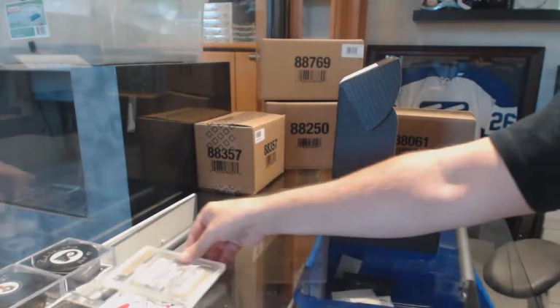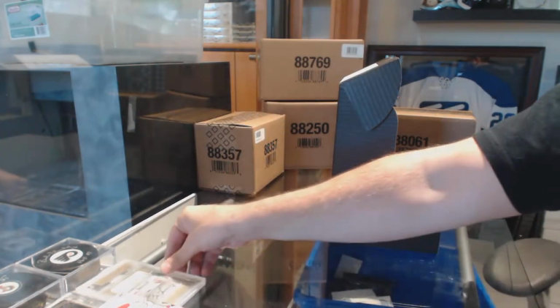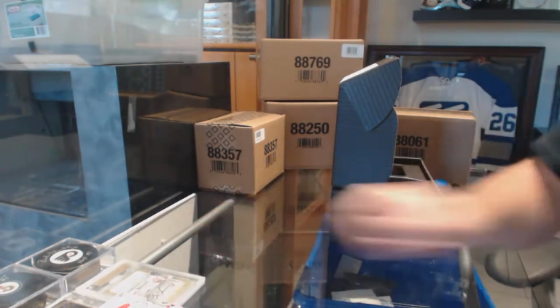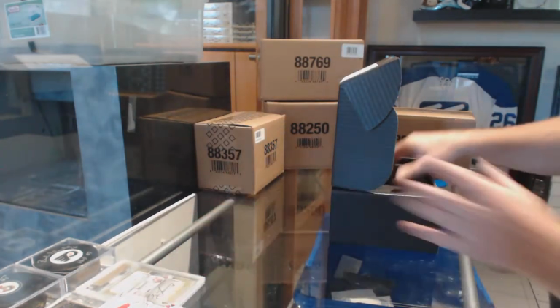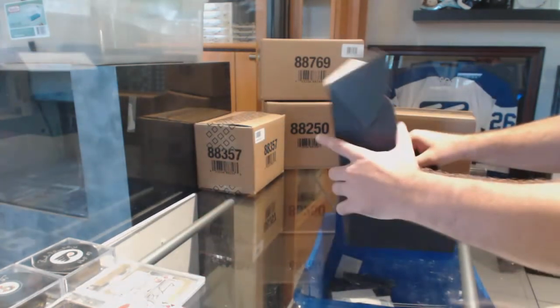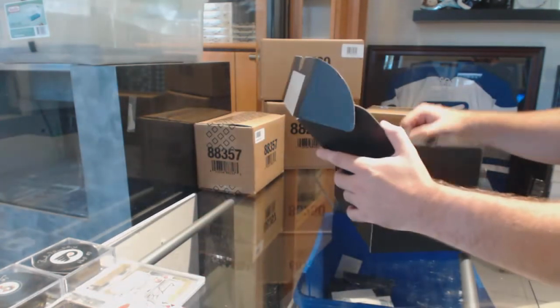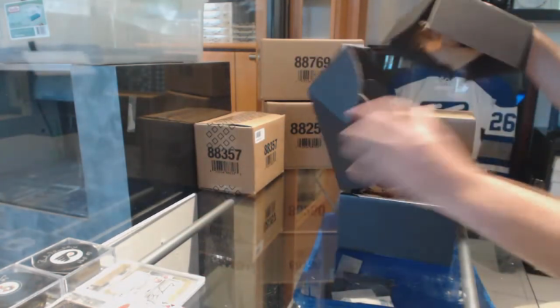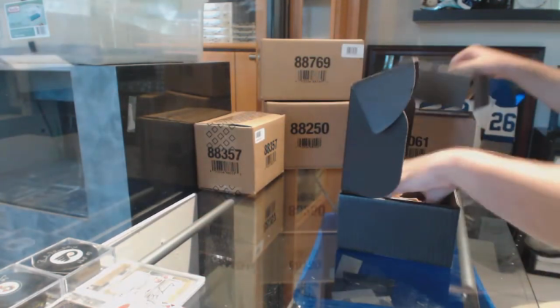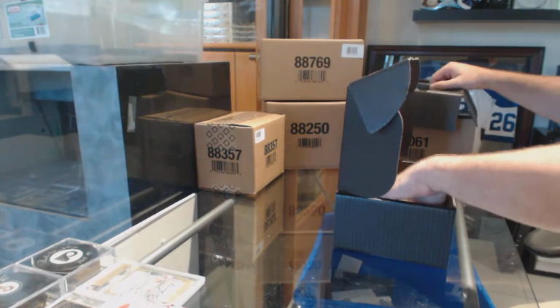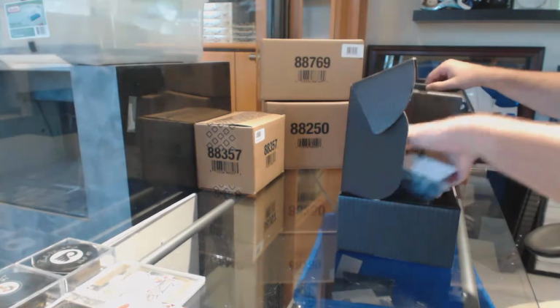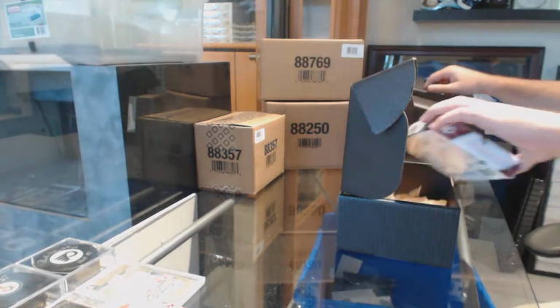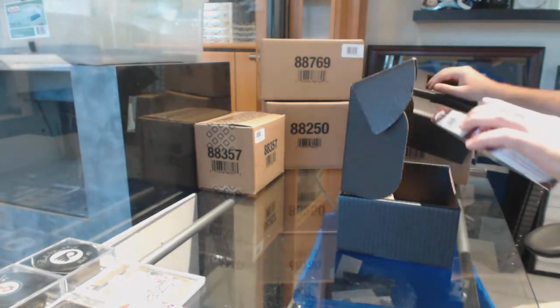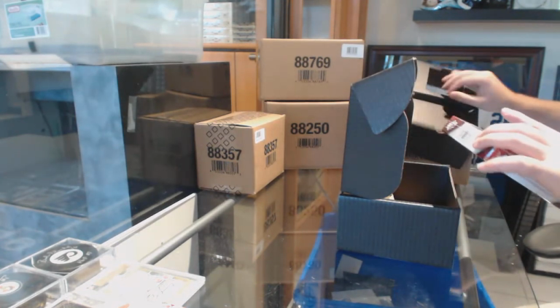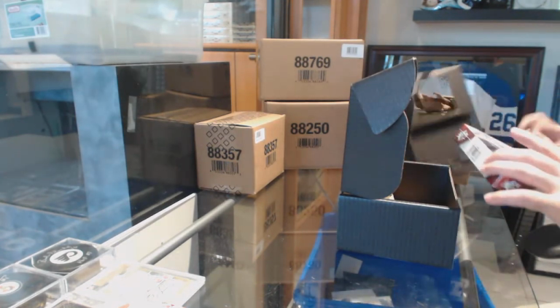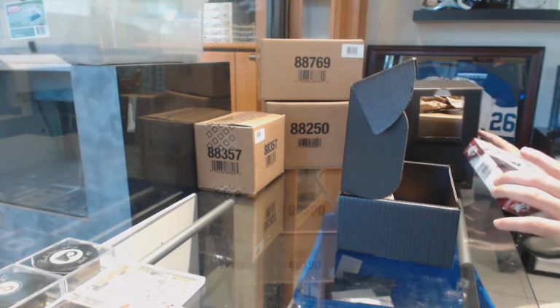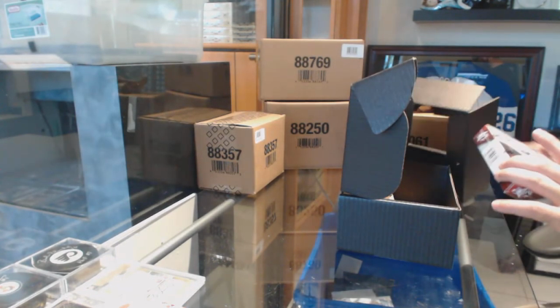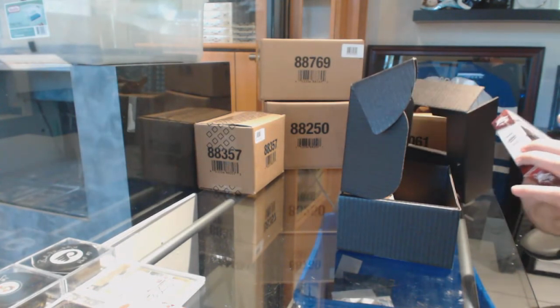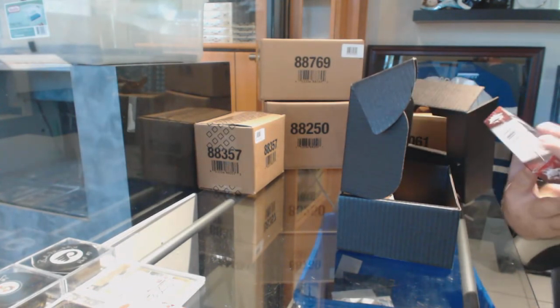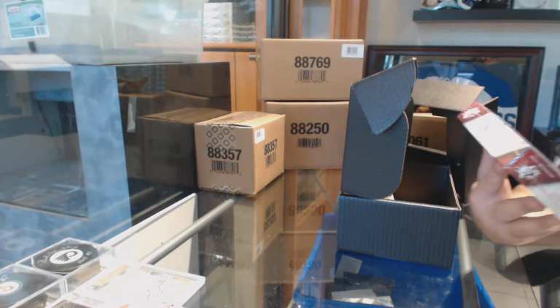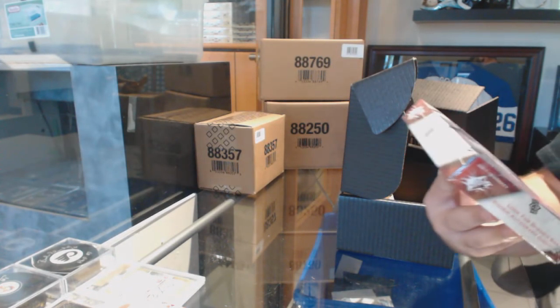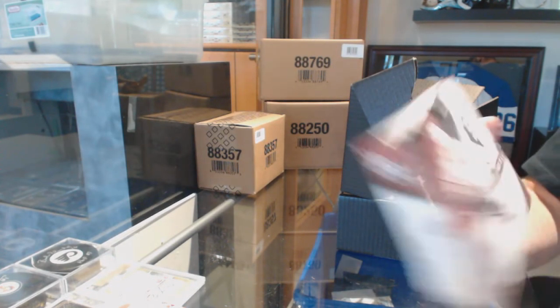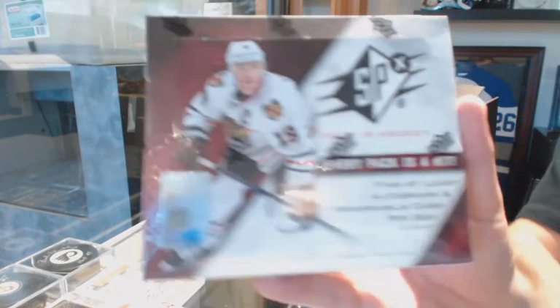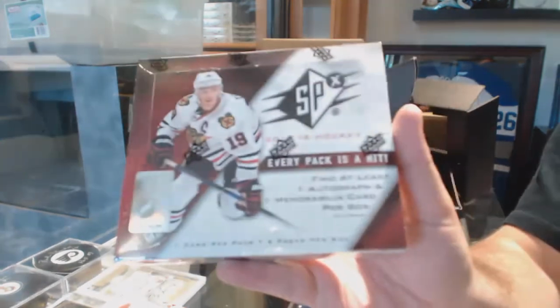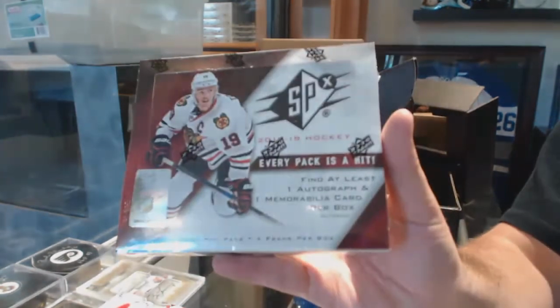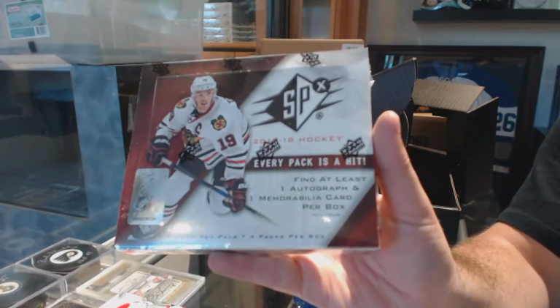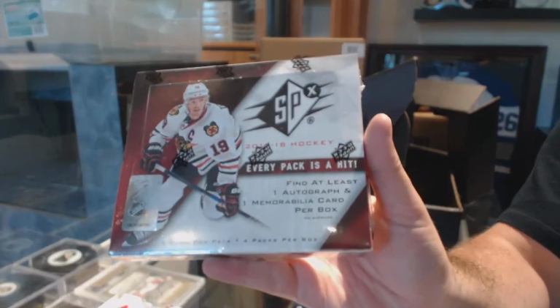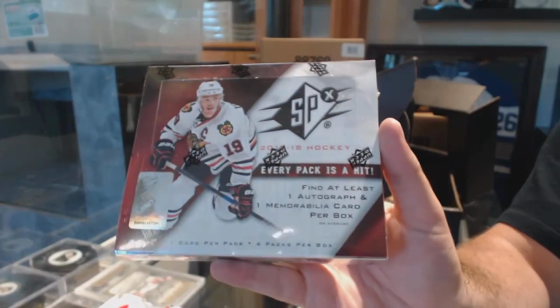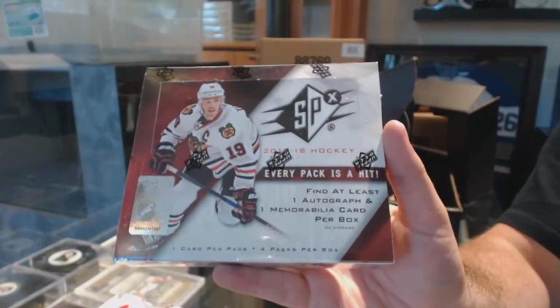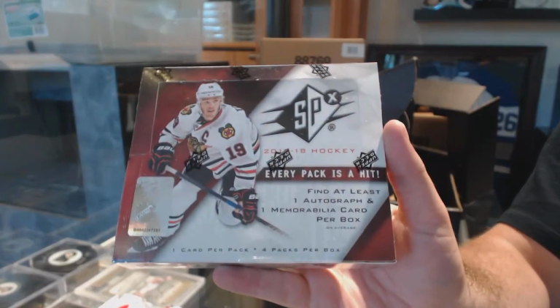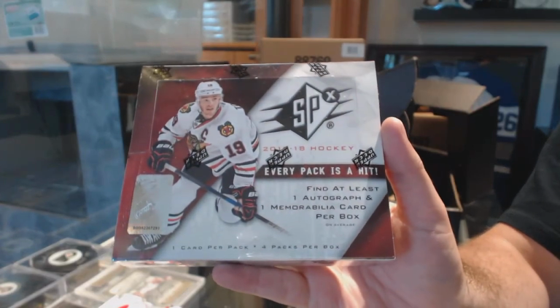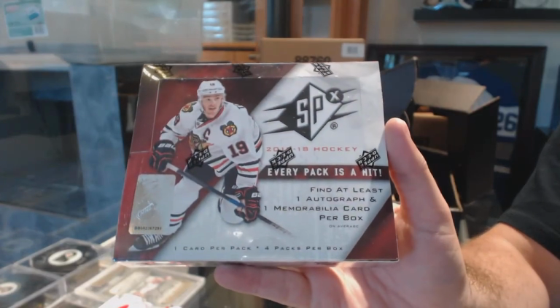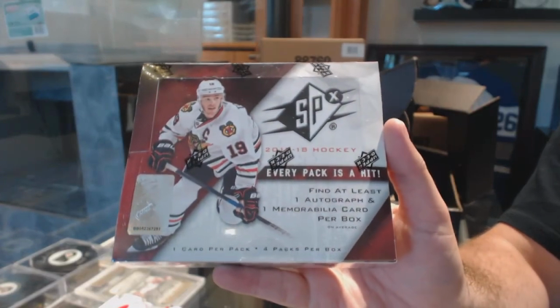And the box is a 17-18 SPX. There you go, order for it.